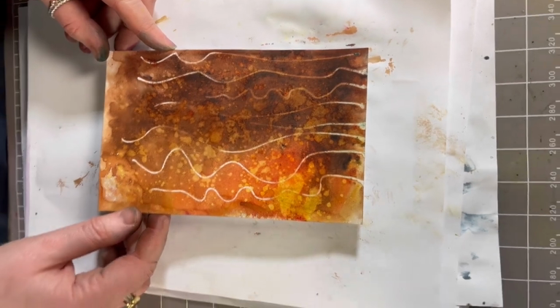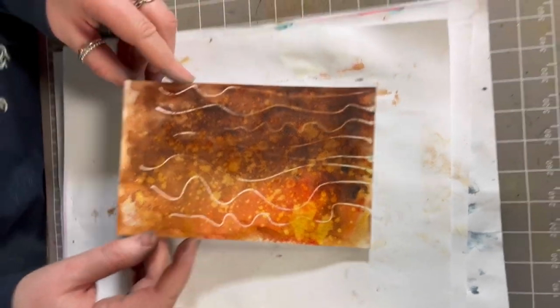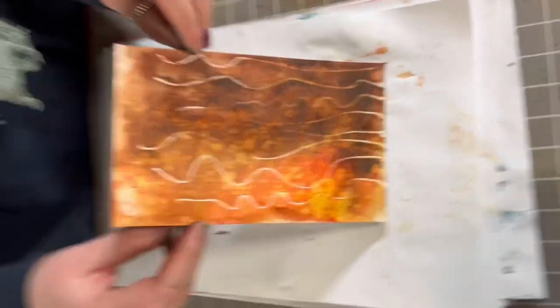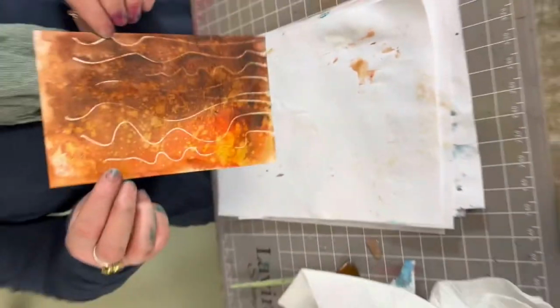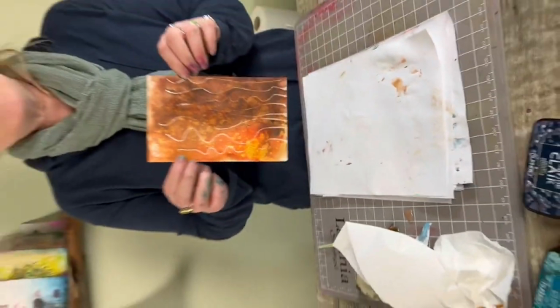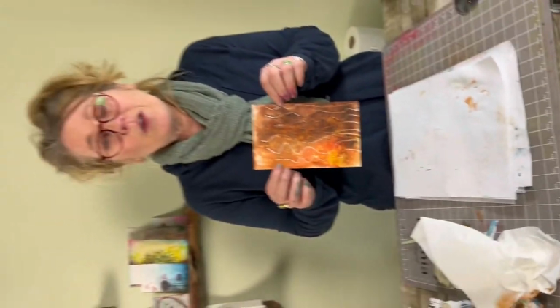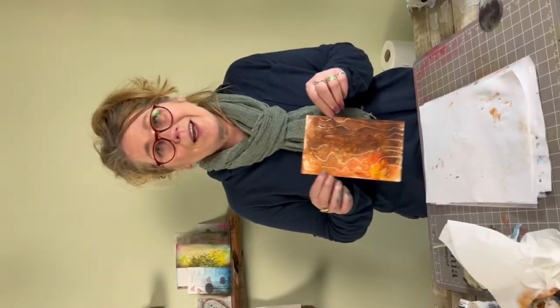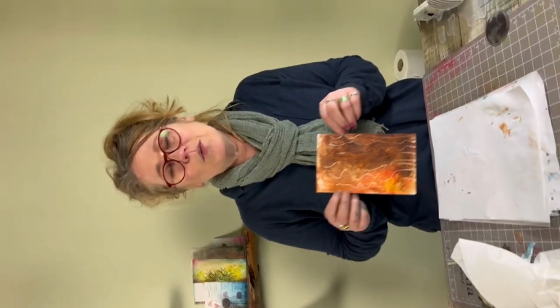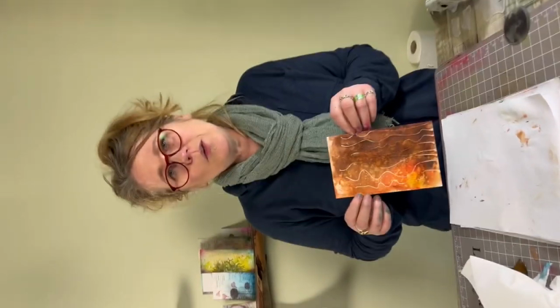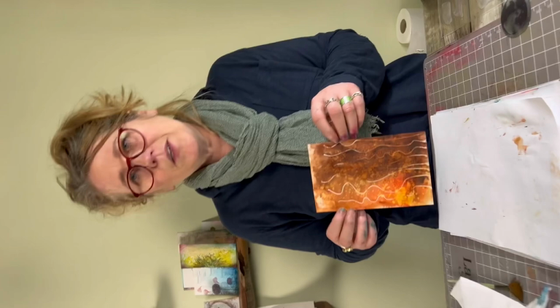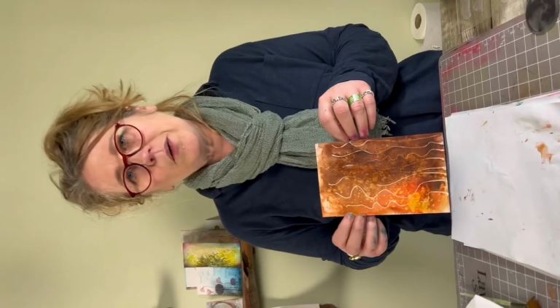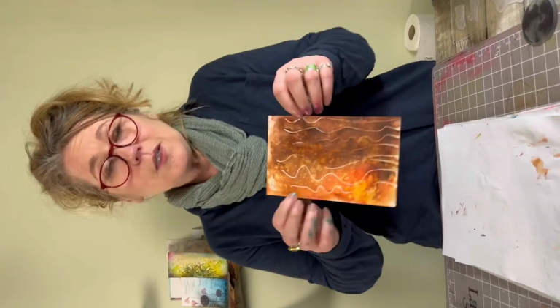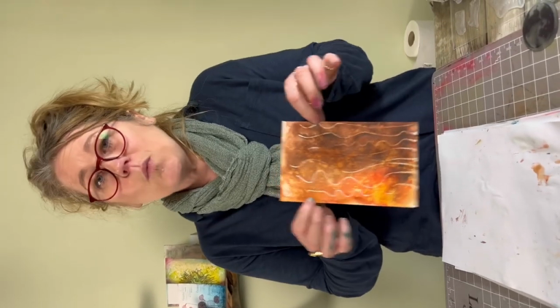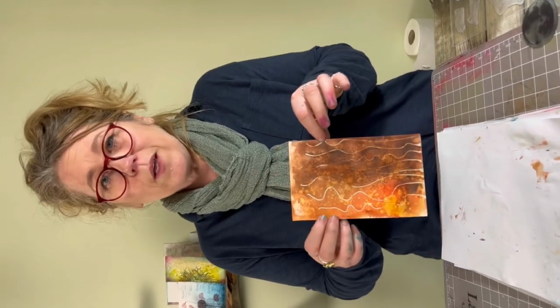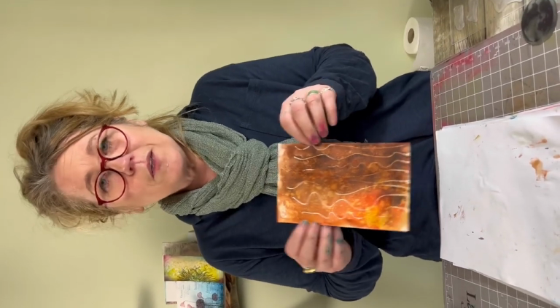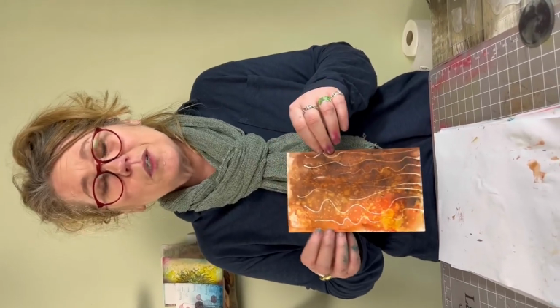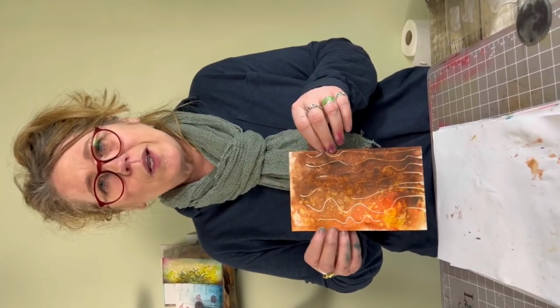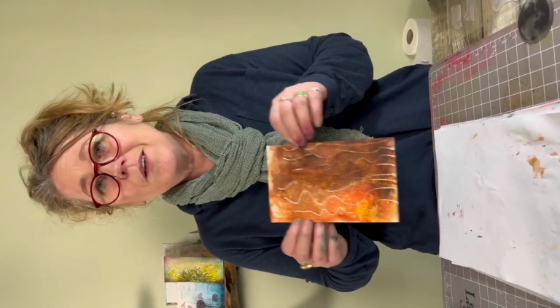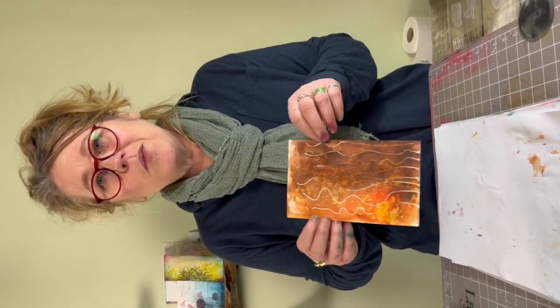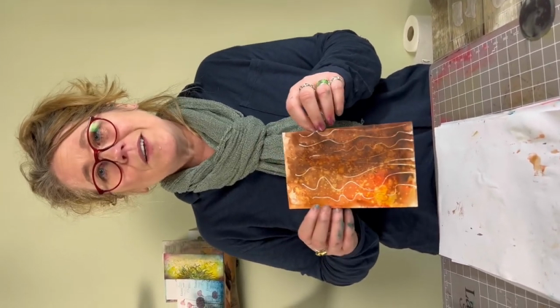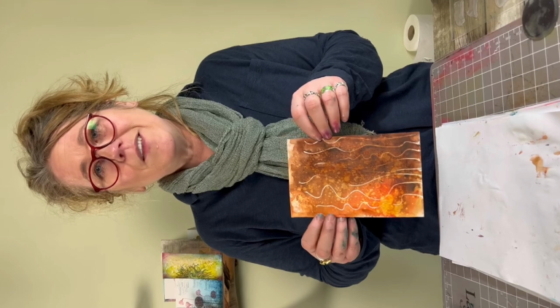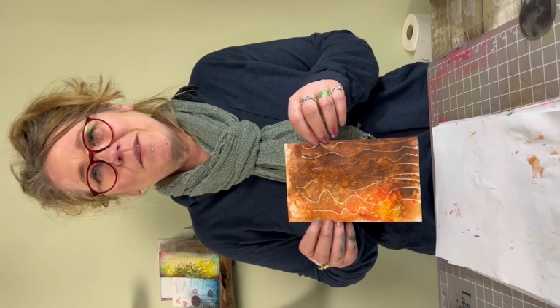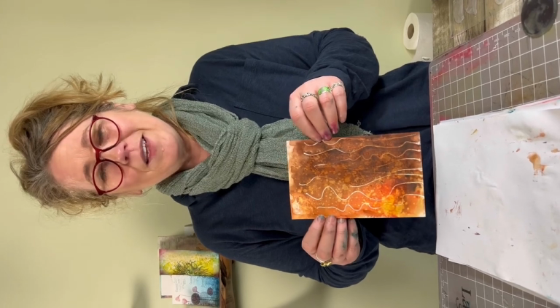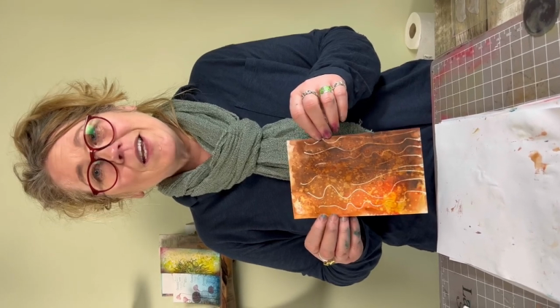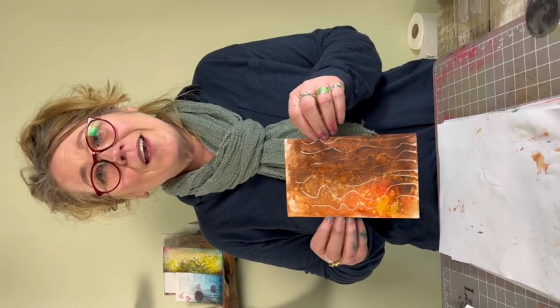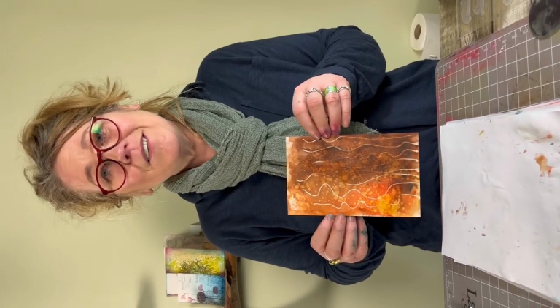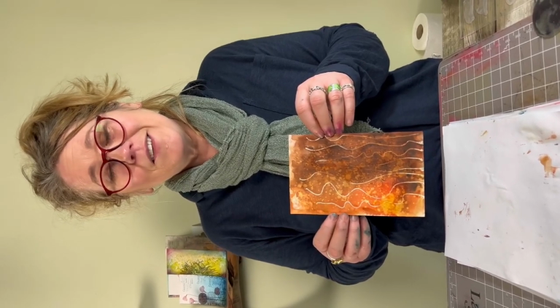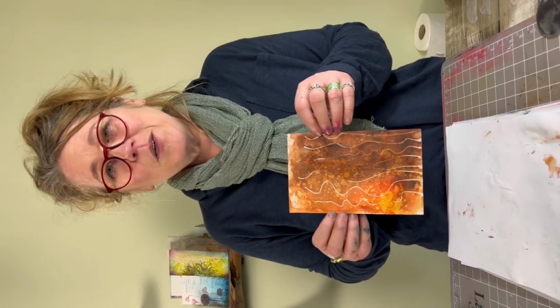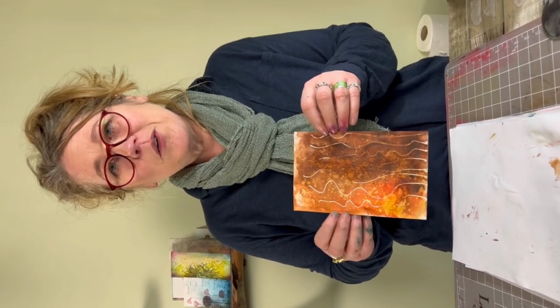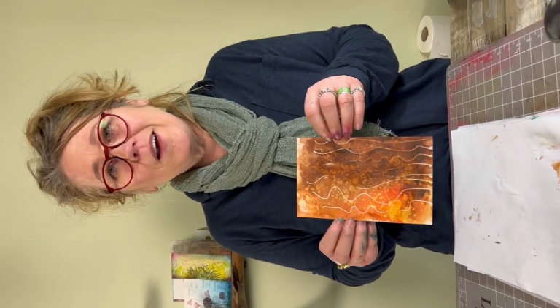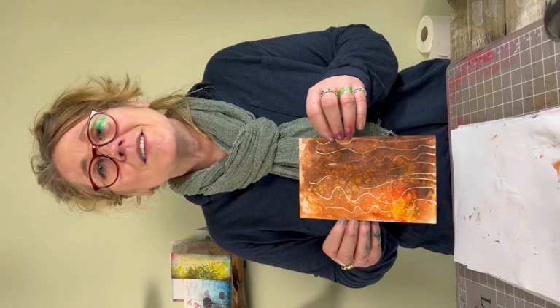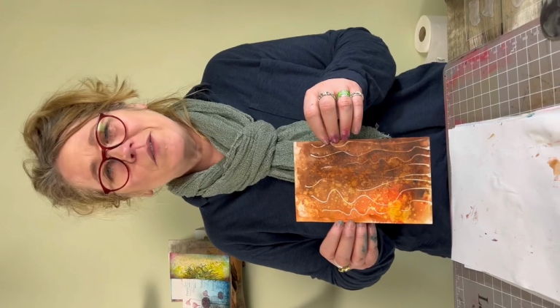I hope that's helped today to give you an idea of how we use the masking fluid. This is just one way of using it — there are lots of different ways. Maybe we'll leave that to another day. You take care. Thanks so much for joining me guys. Bye for now.